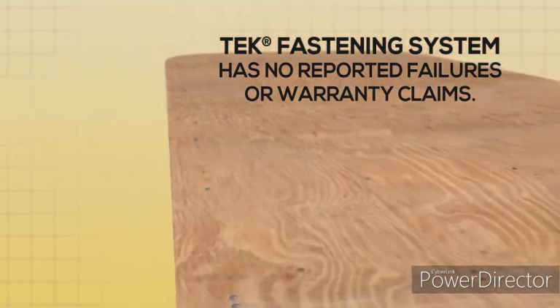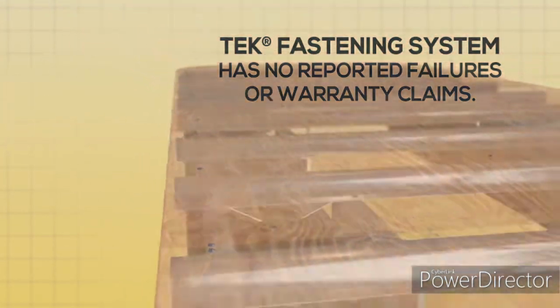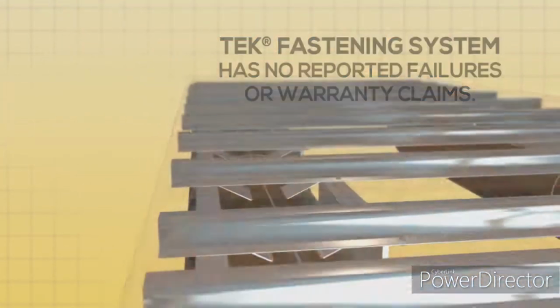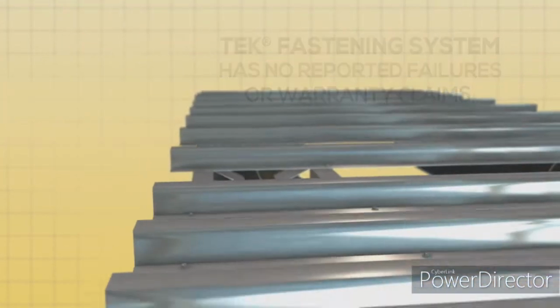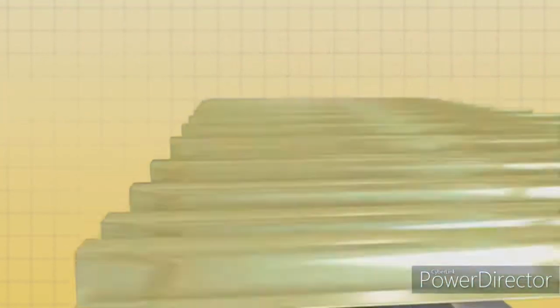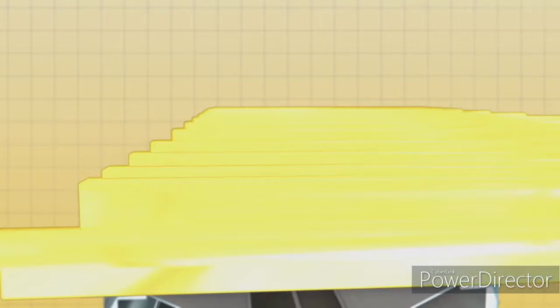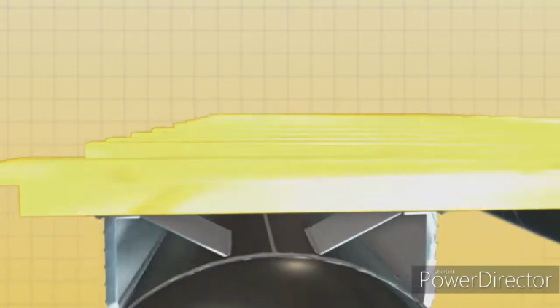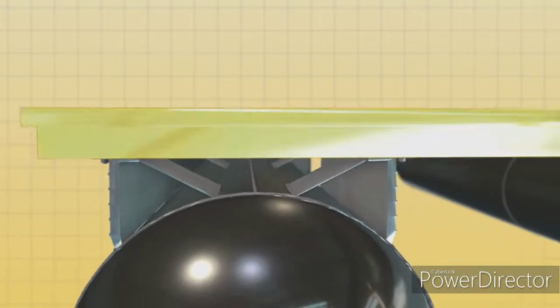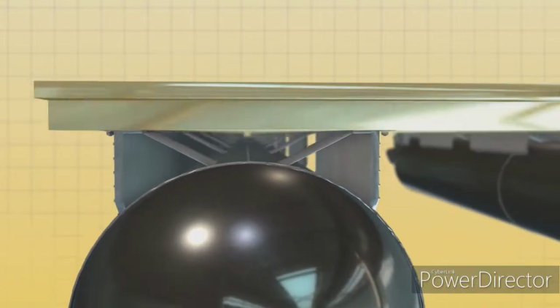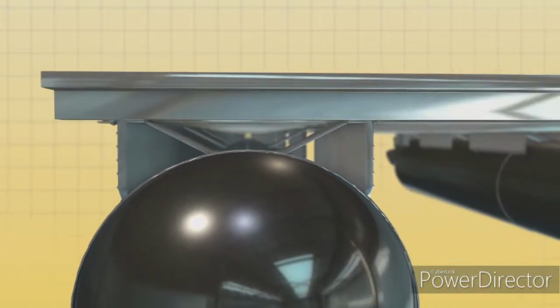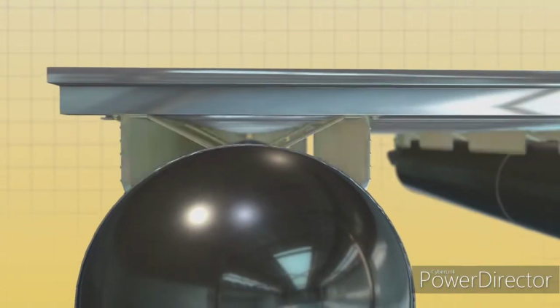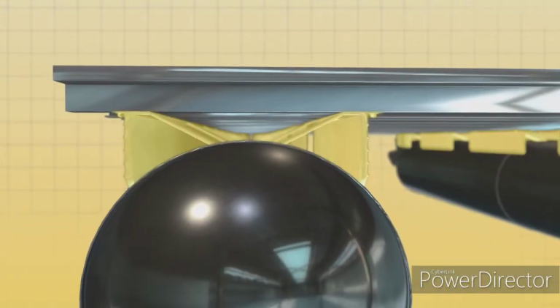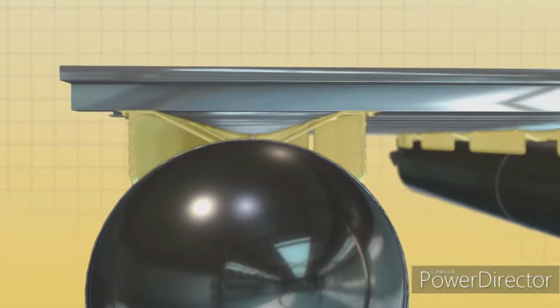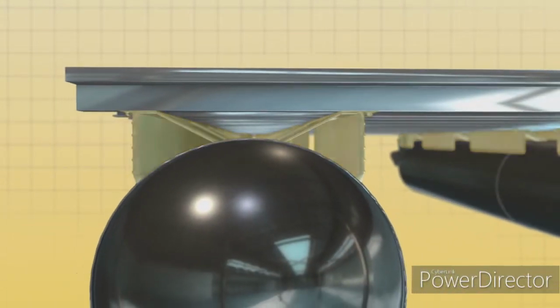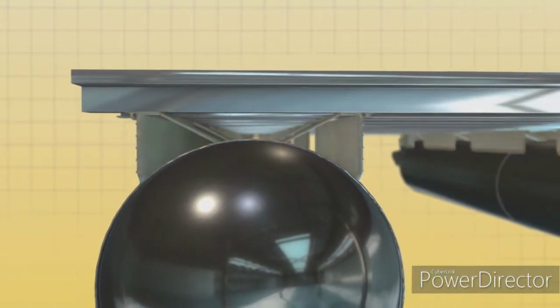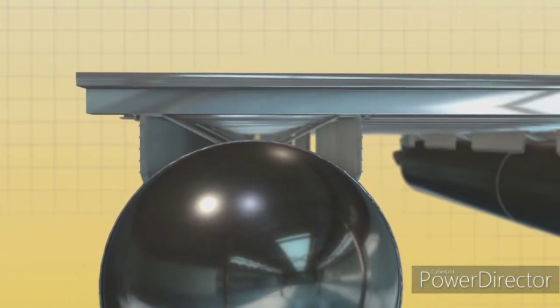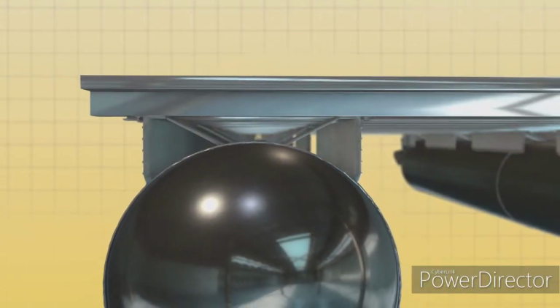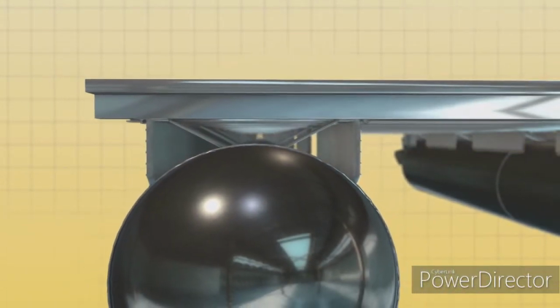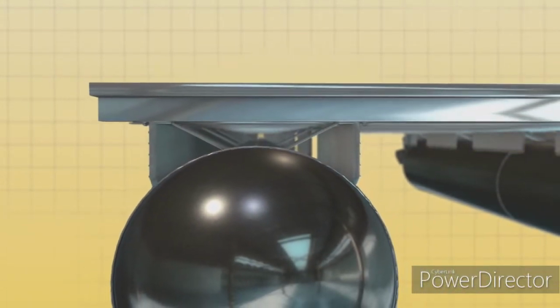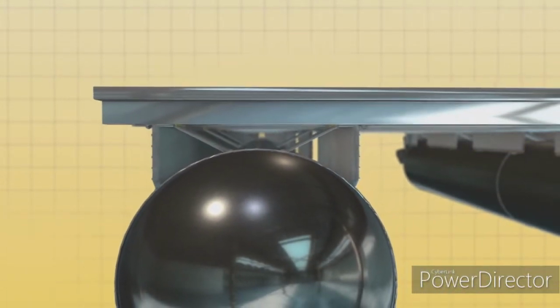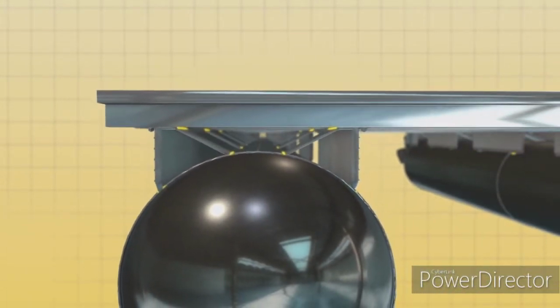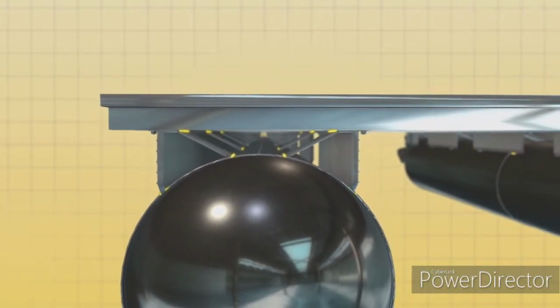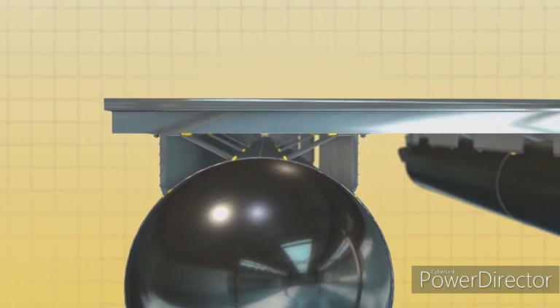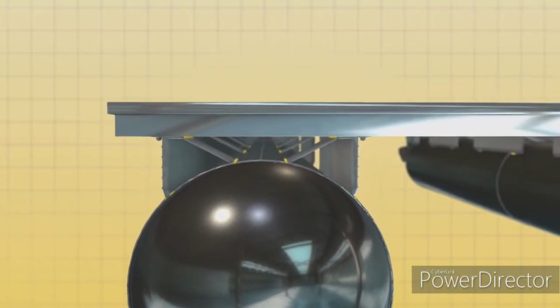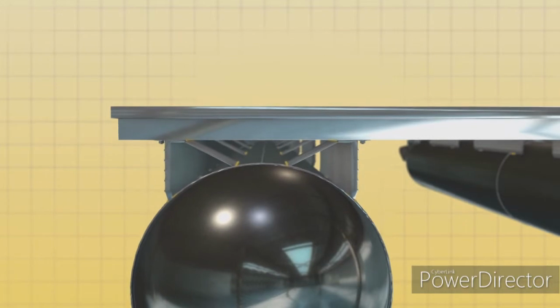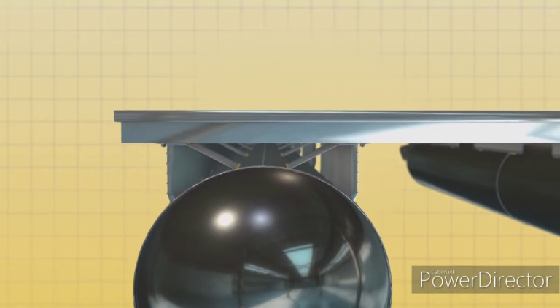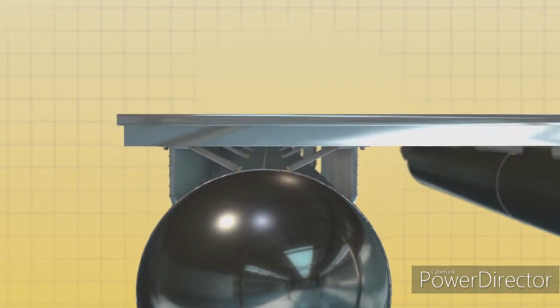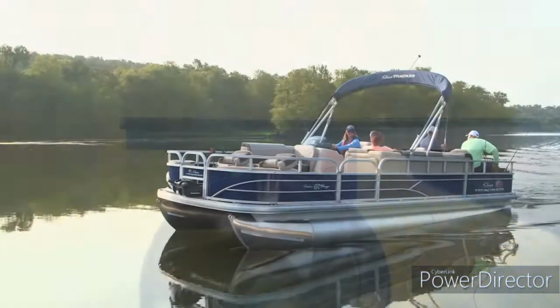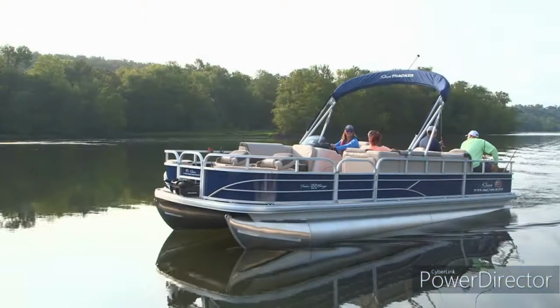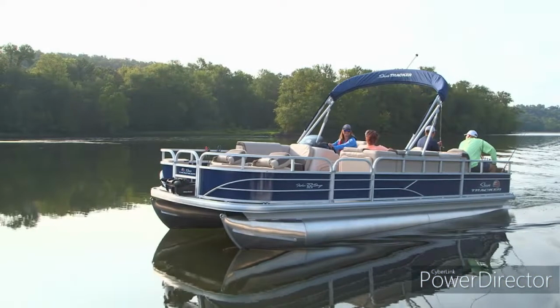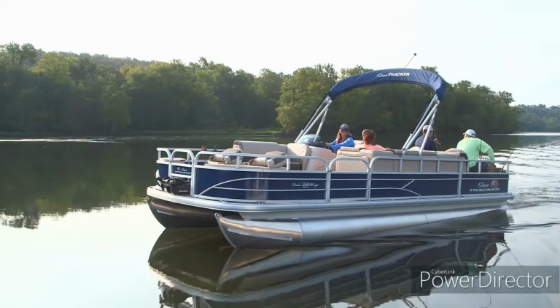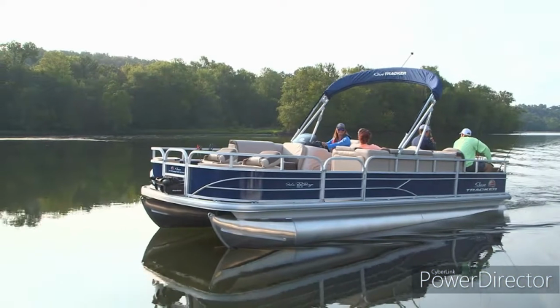The Z-bars are in turn supported by heavy-duty M-shaped brackets that are welded directly to the pontoons to make the strongest connection possible.